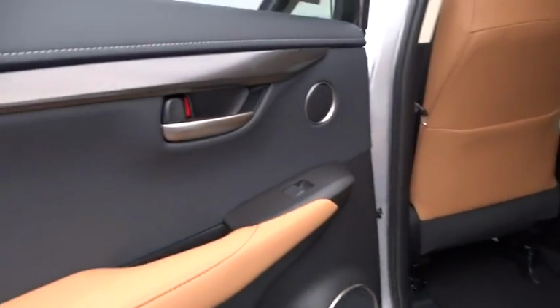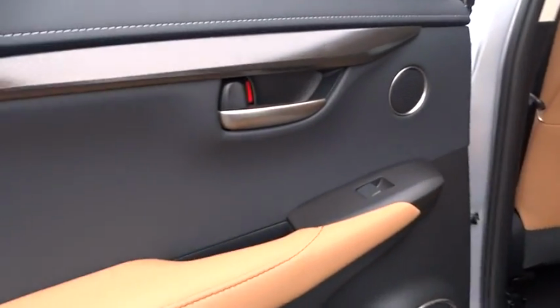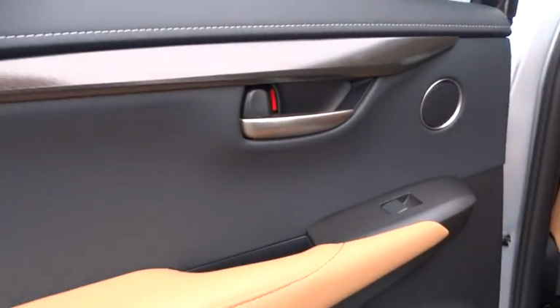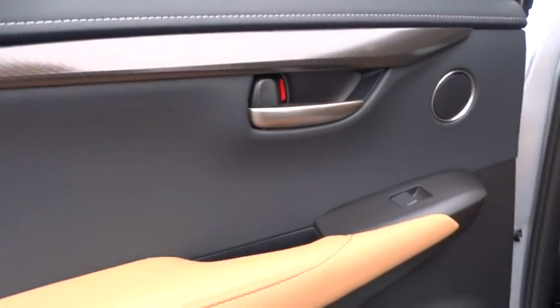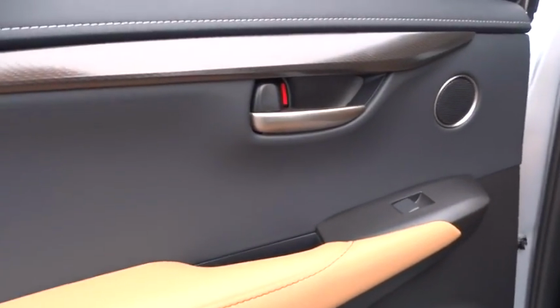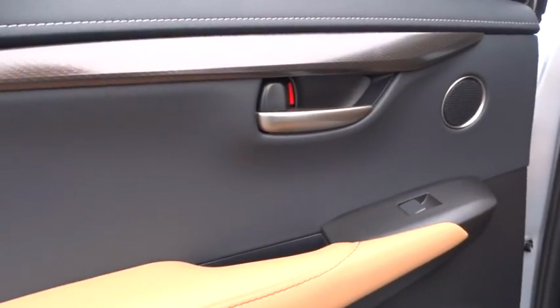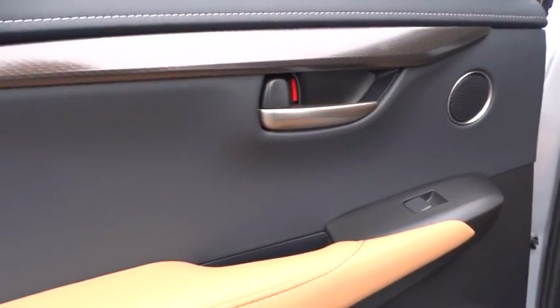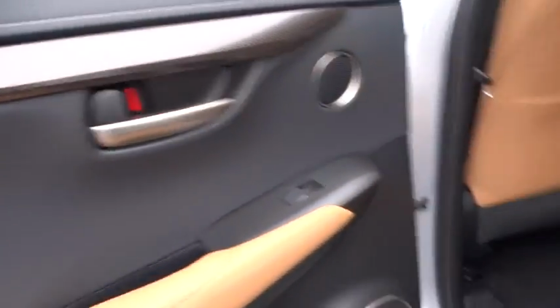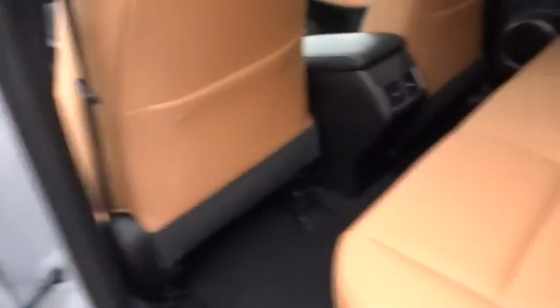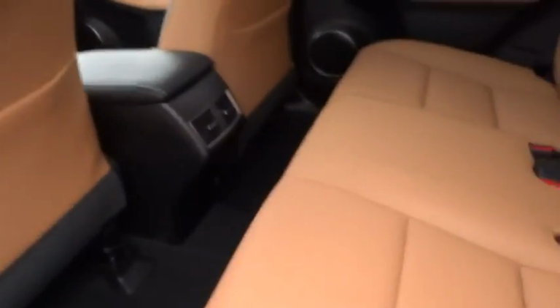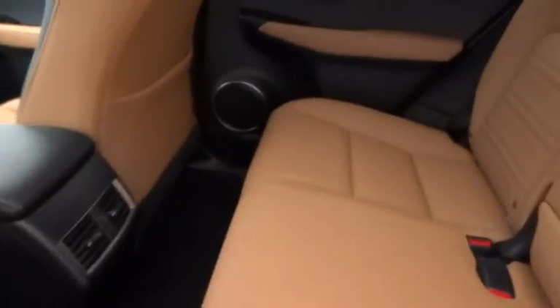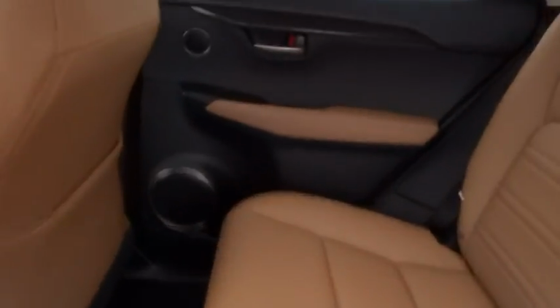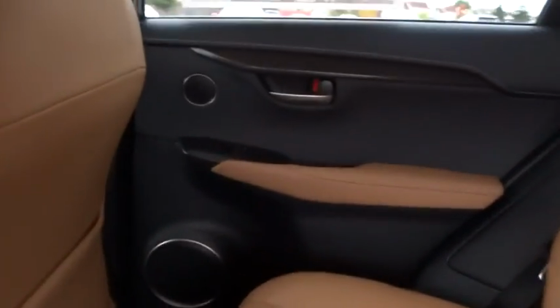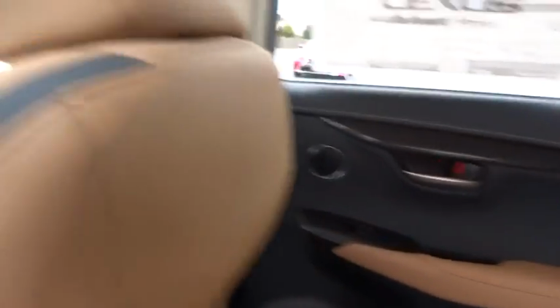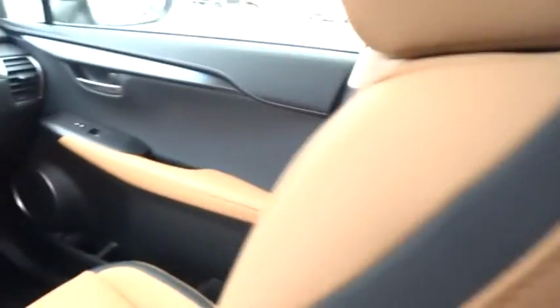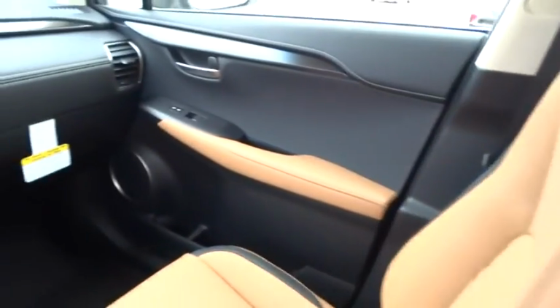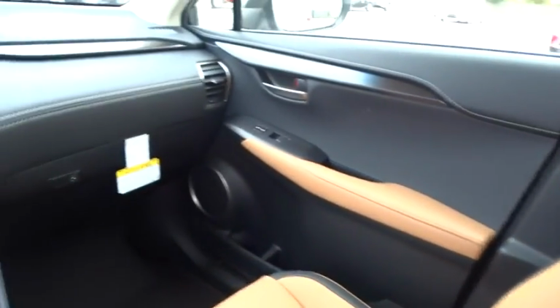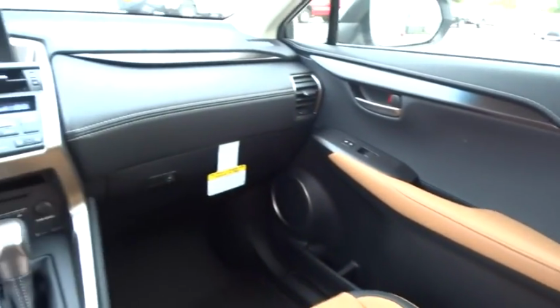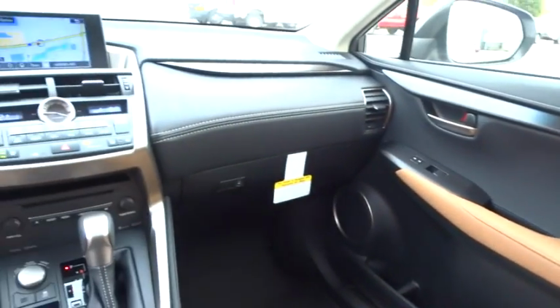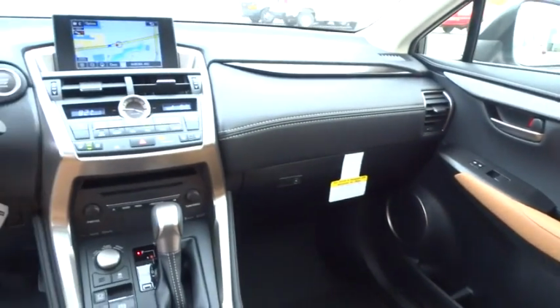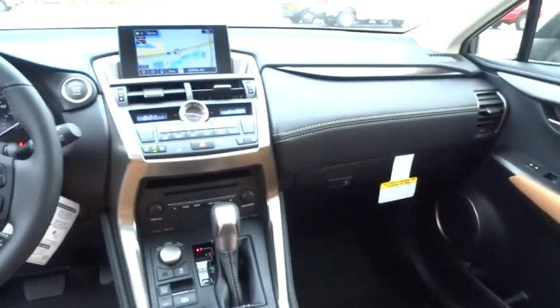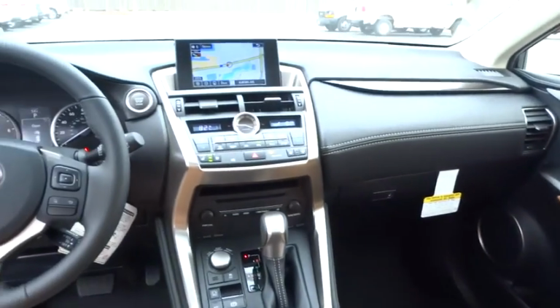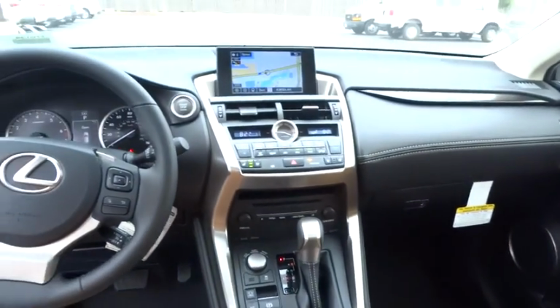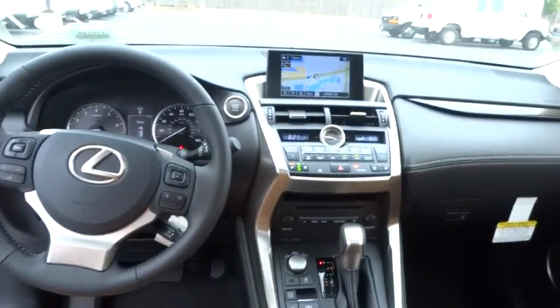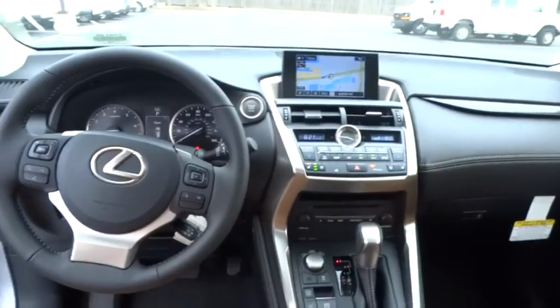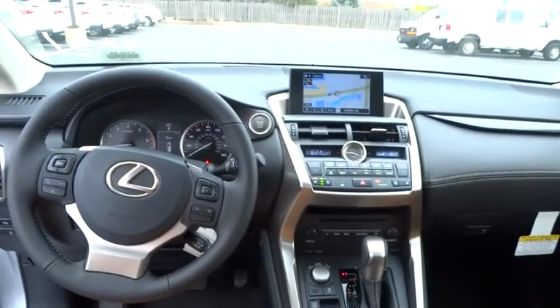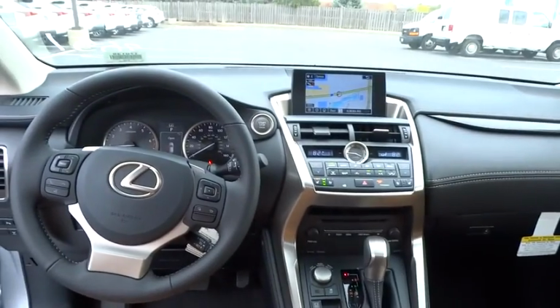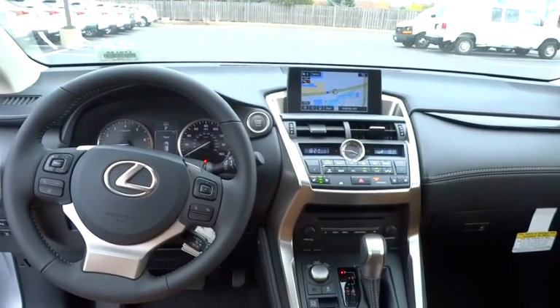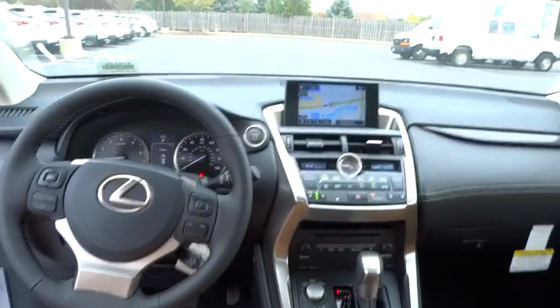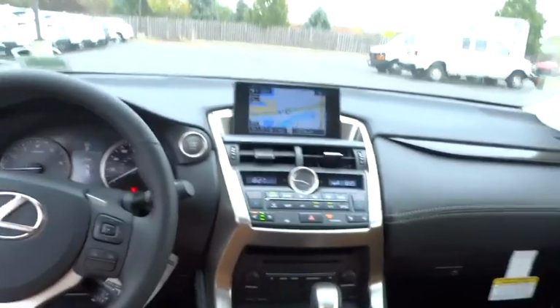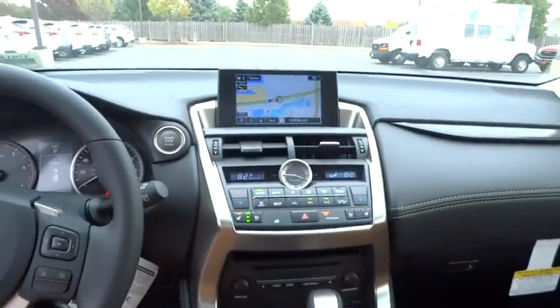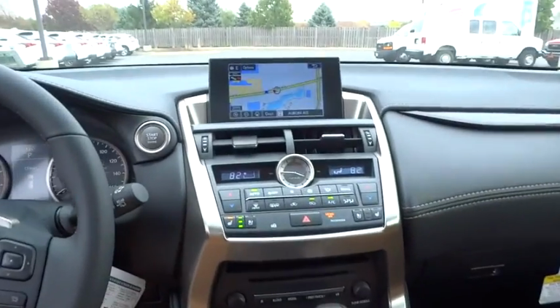Here are some of this vehicle's great options: traction control, stability control, steering wheel audio controls, keyless entry, power passenger seat, anti-lock braking system, all-wheel drive, and backup camera.